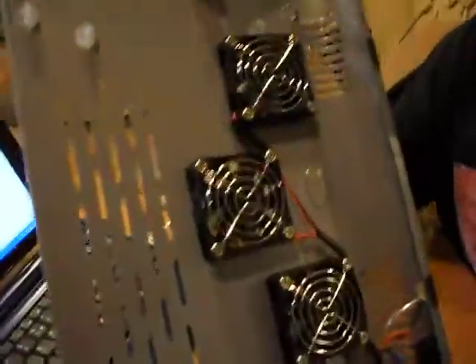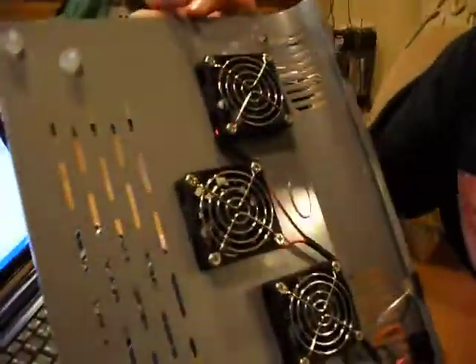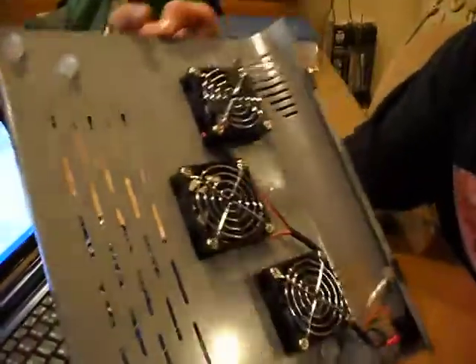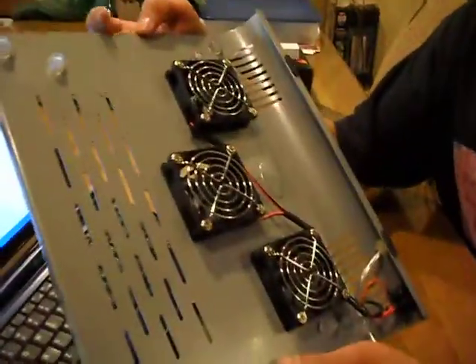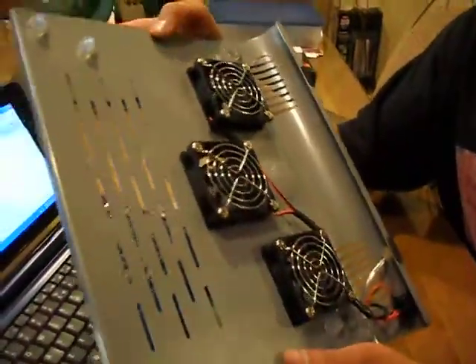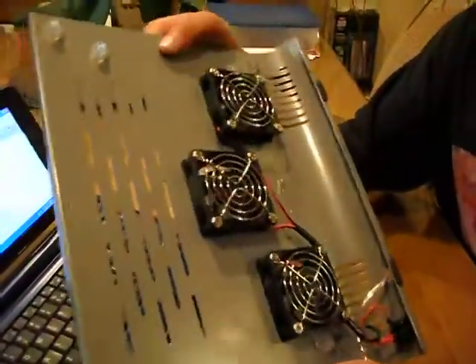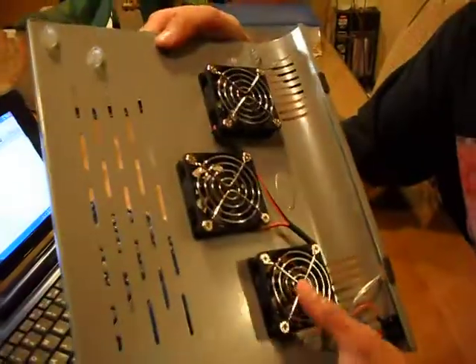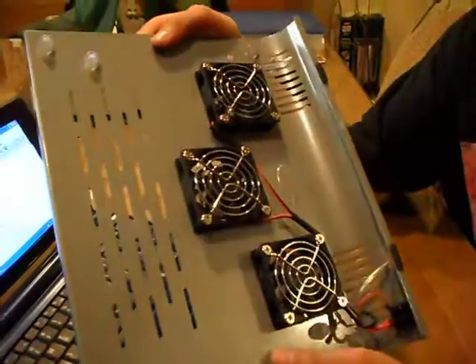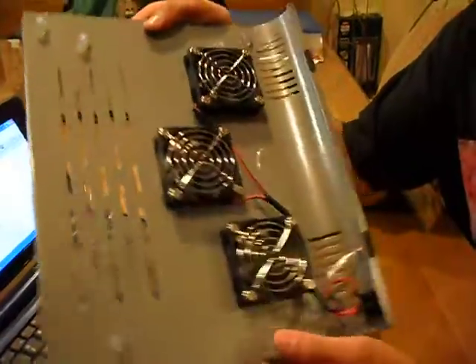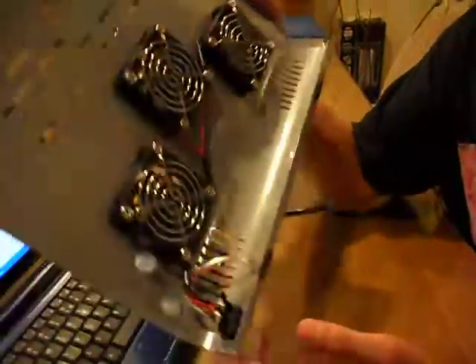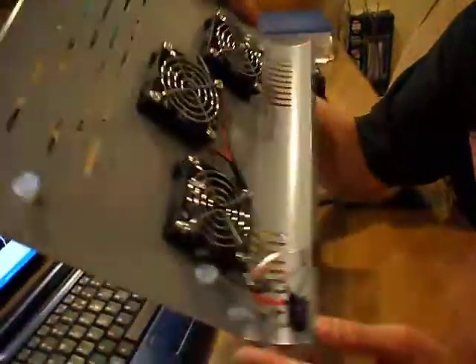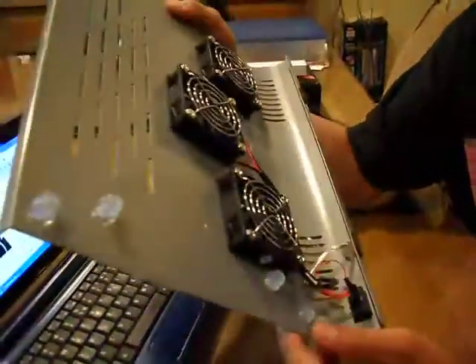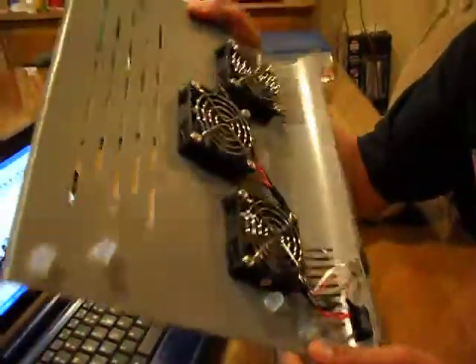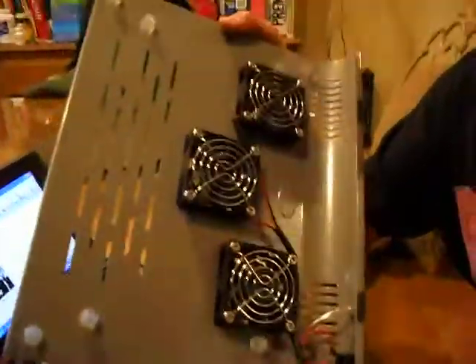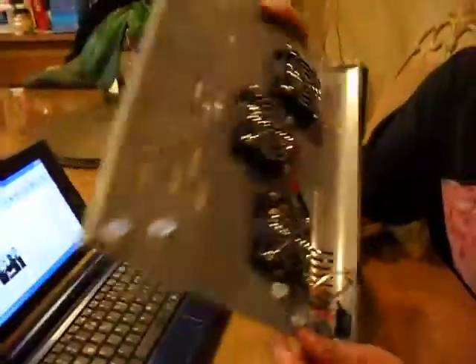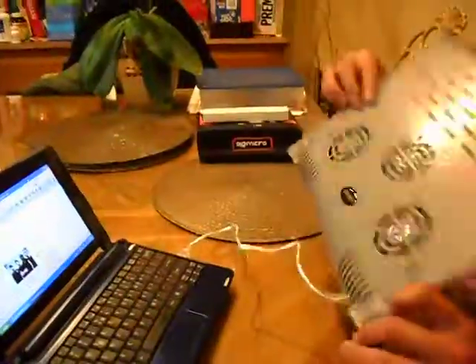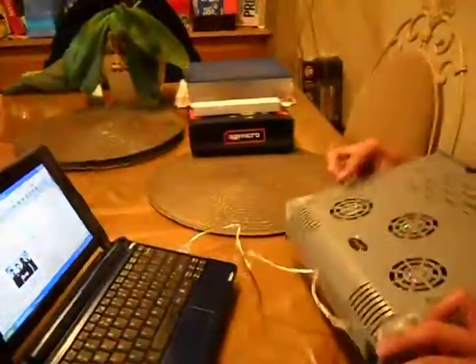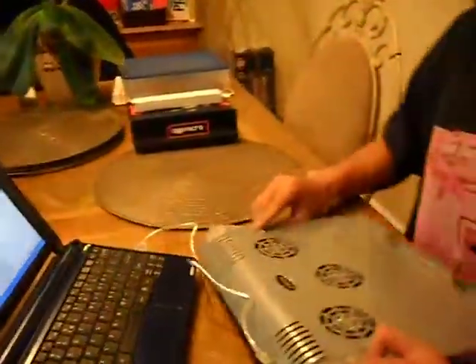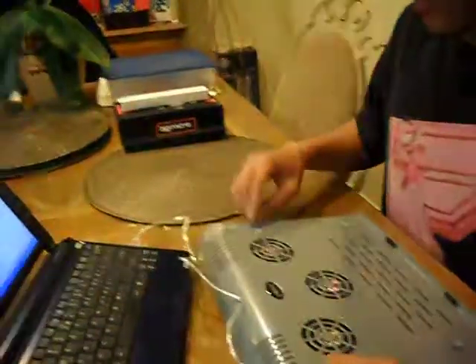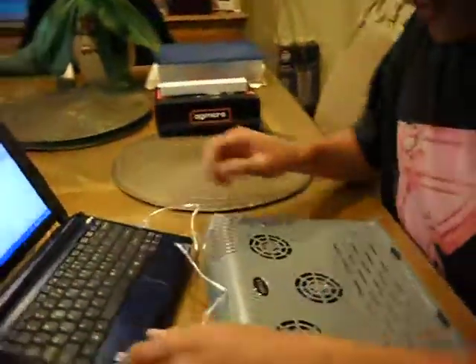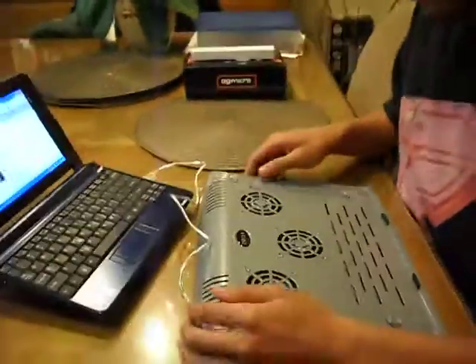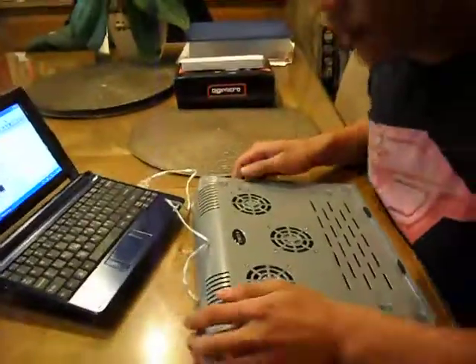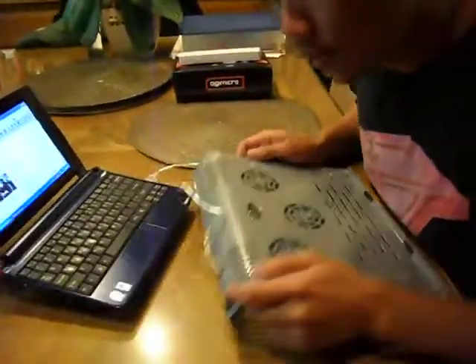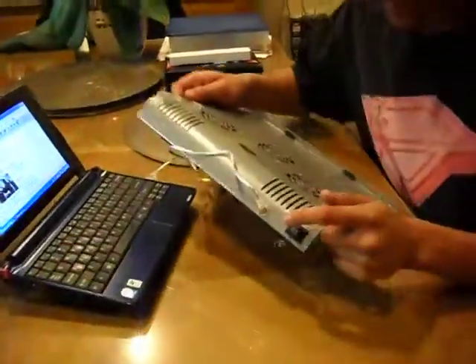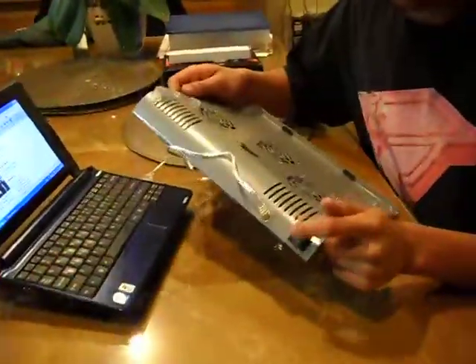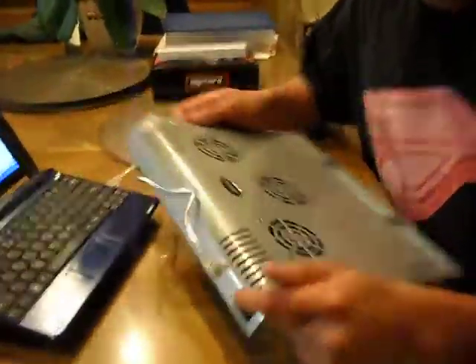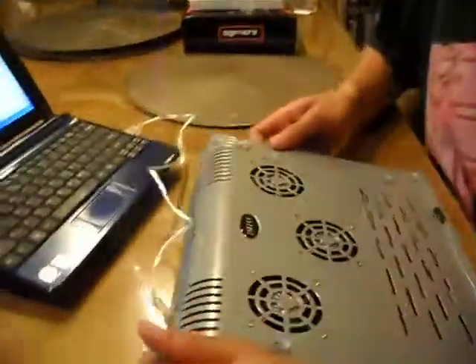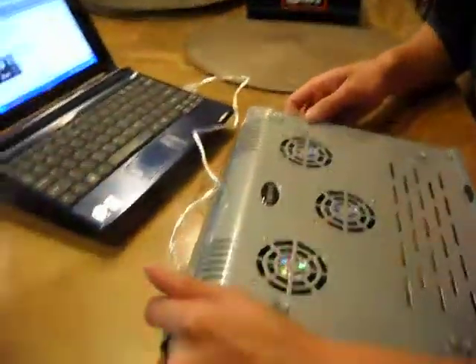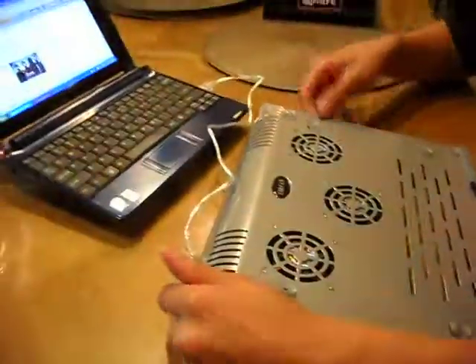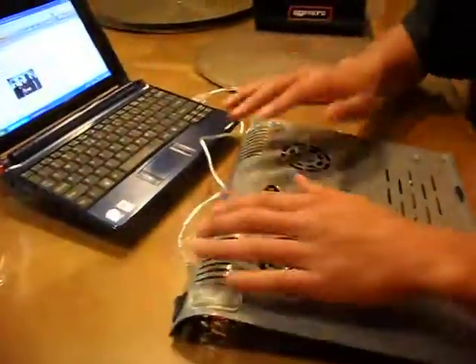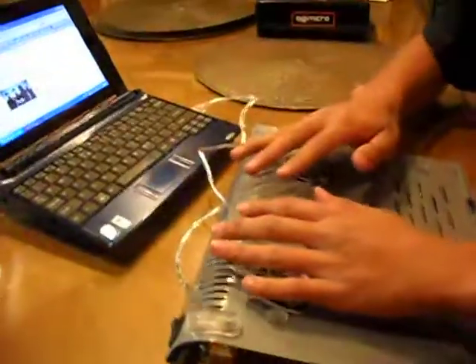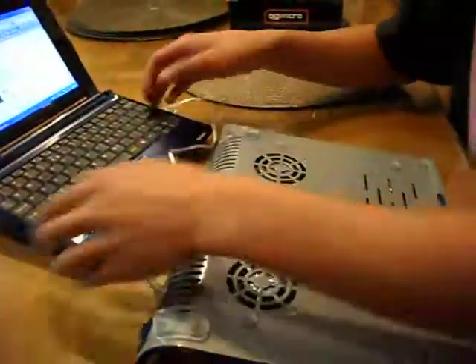They're not really that big, but they're pretty efficient. The whole design is pretty basic — it's not really anything too complicated for anybody. Once you plug it in, the on and off switch is right here, so you just flip it on and then it starts spinning.